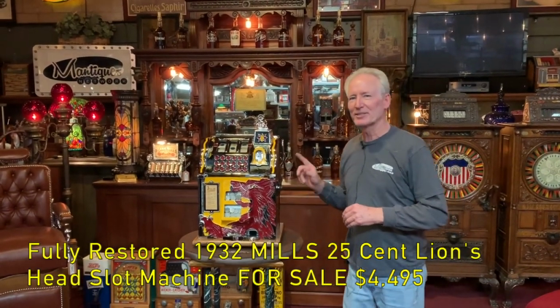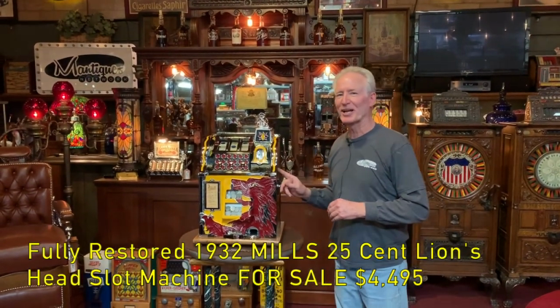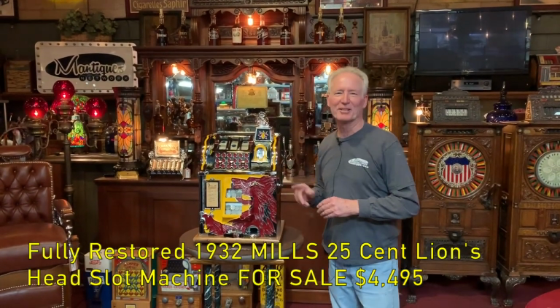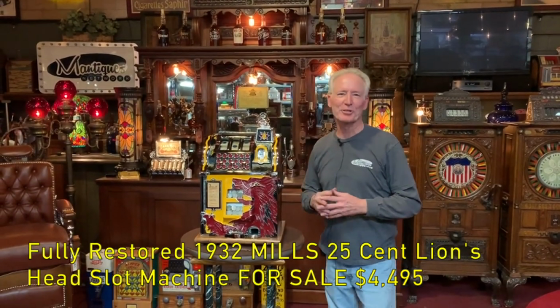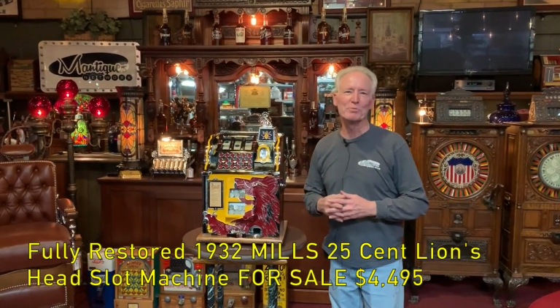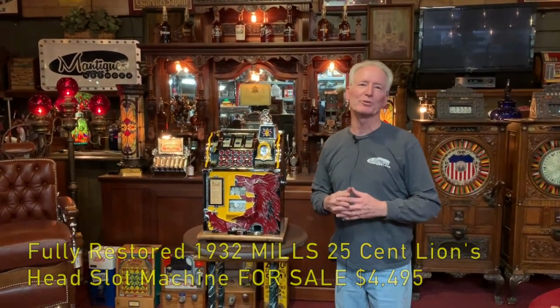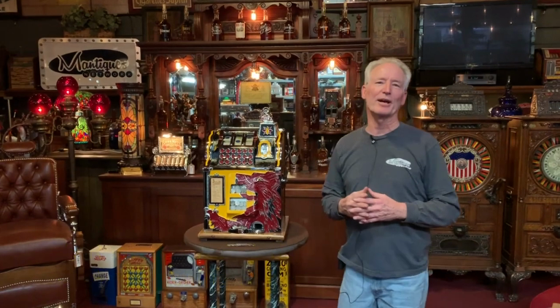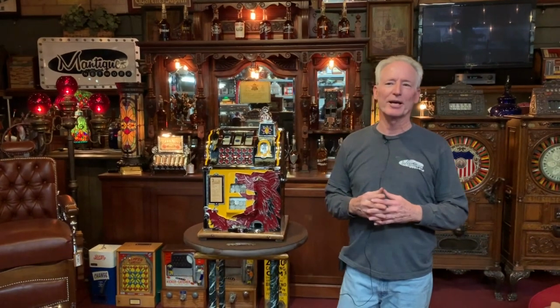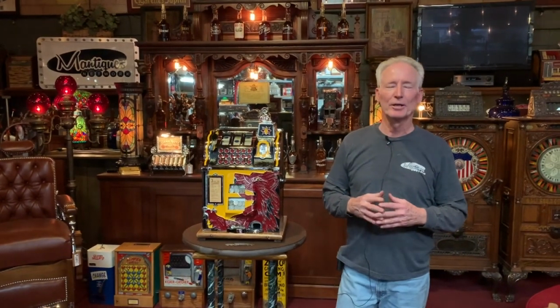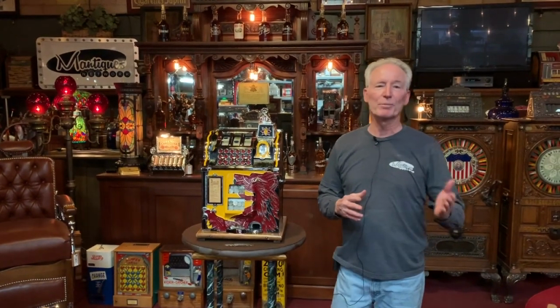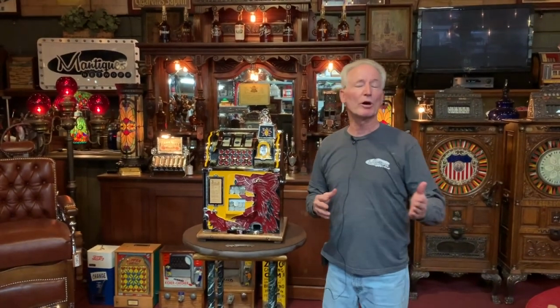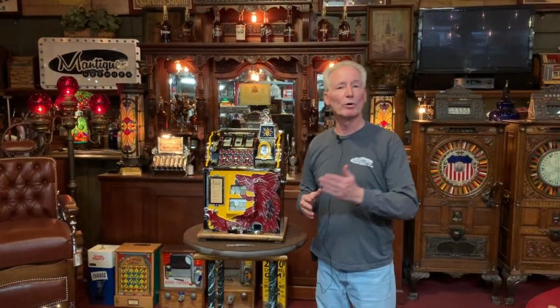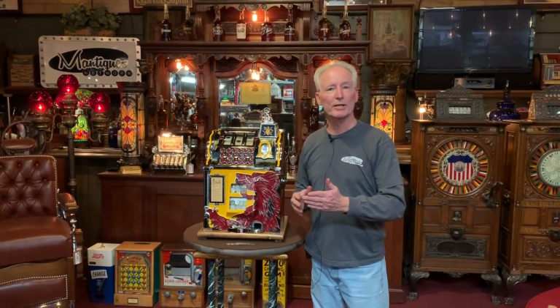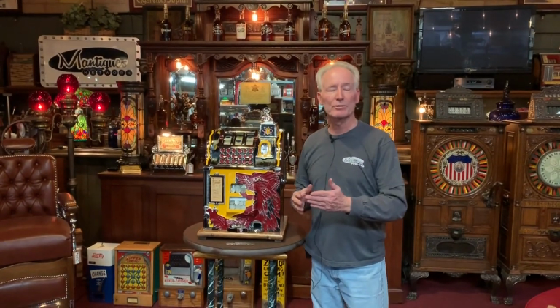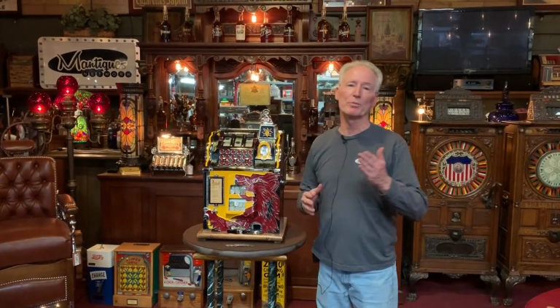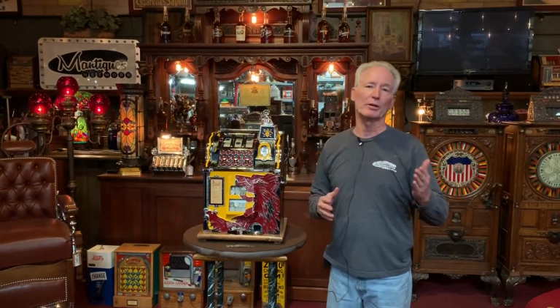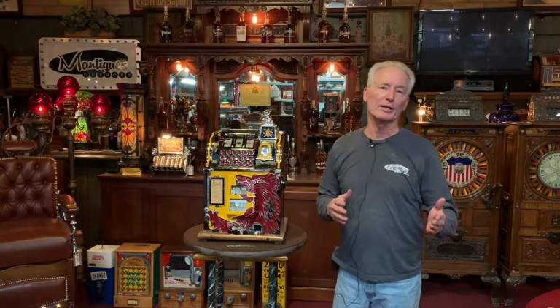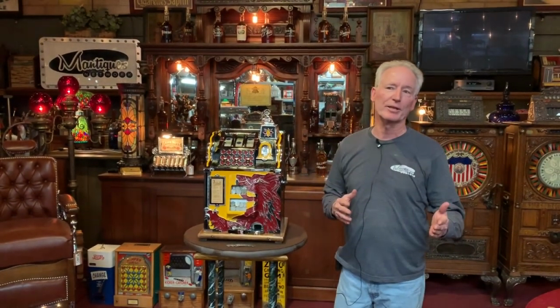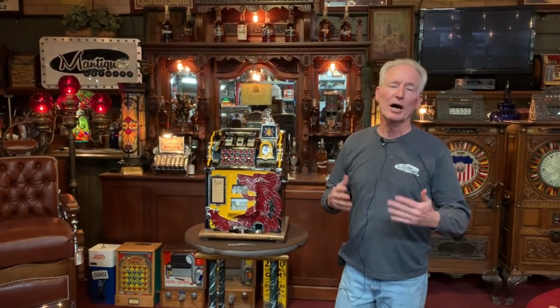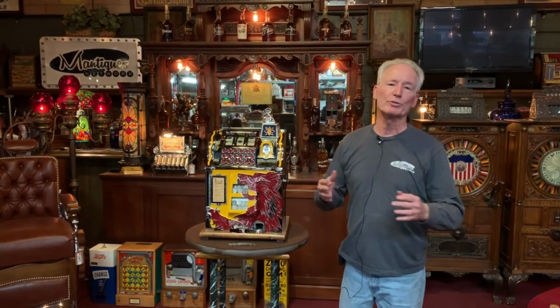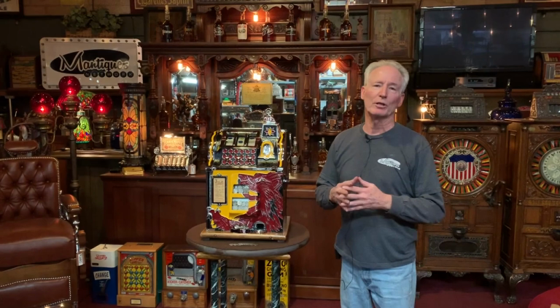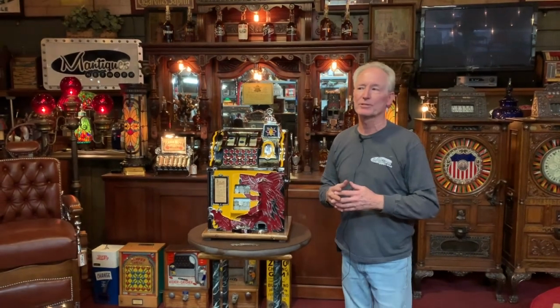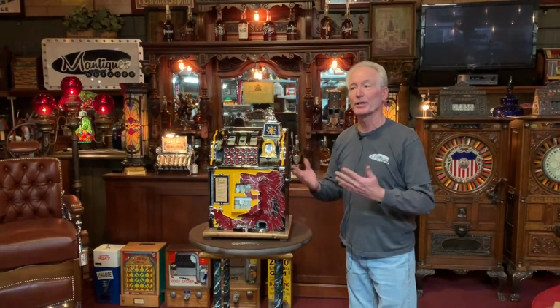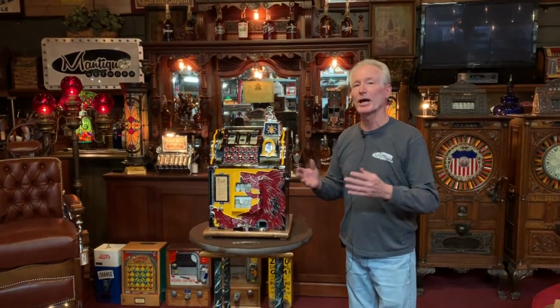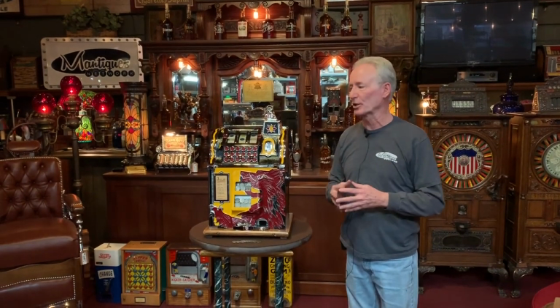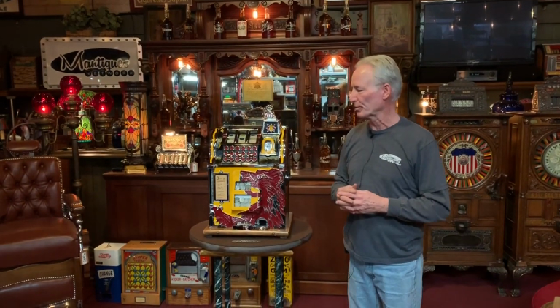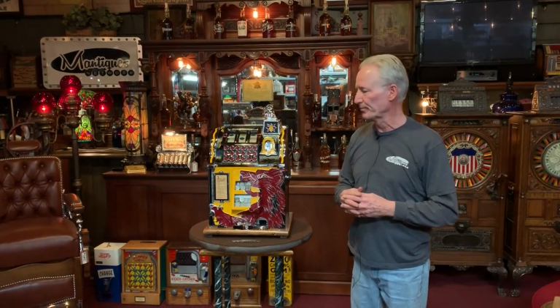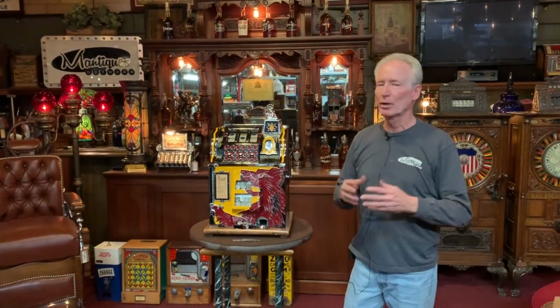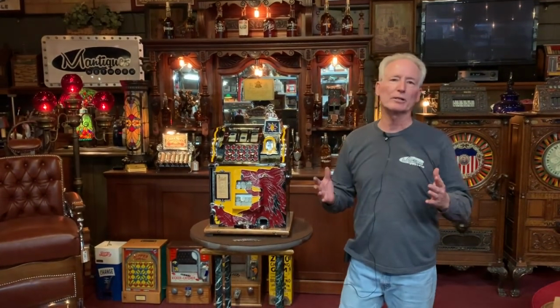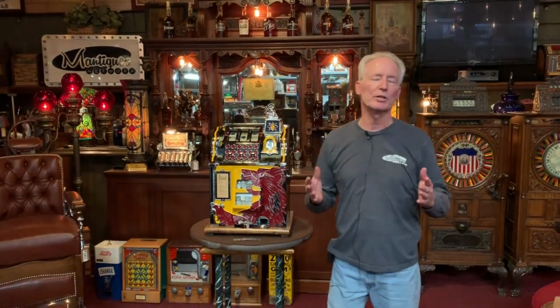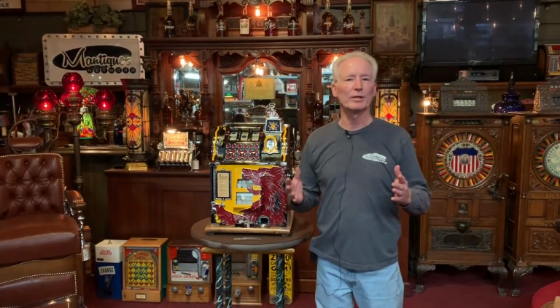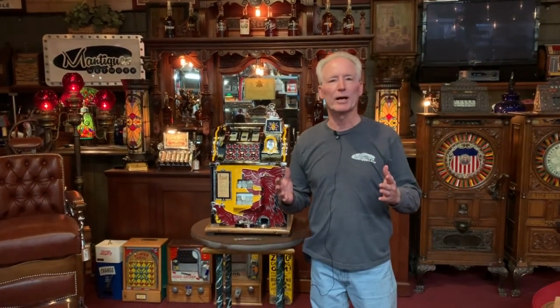This is a 1932 Mills lion's head. Some people call it a wolf's head, some people call it a lion's head. I've always called it a lion's head, but it could actually go either way. We locked the machine completely down.